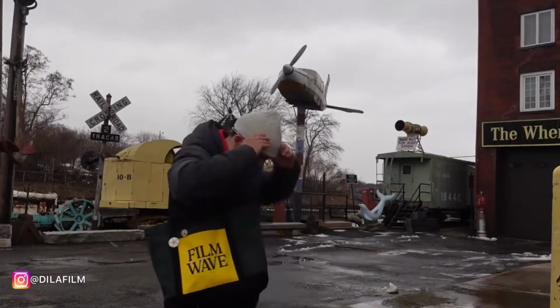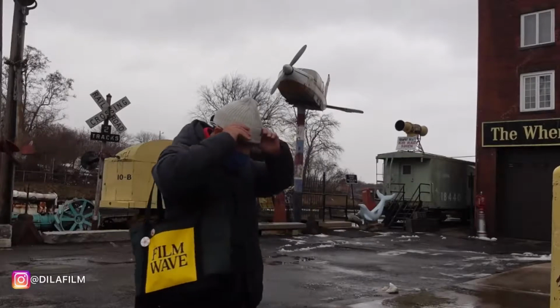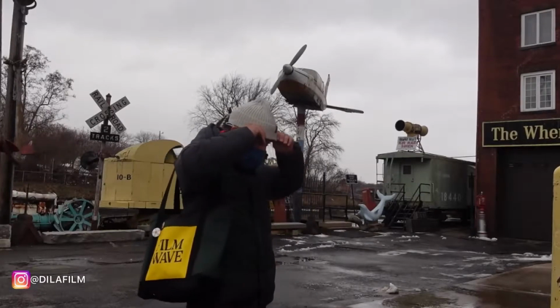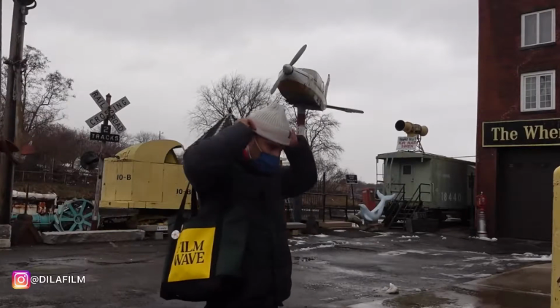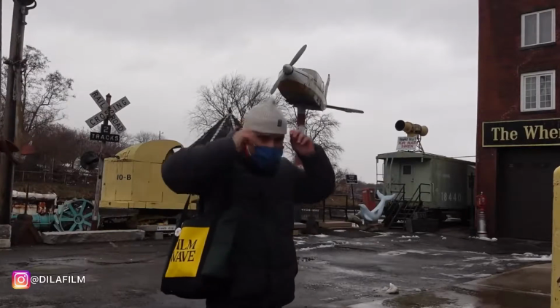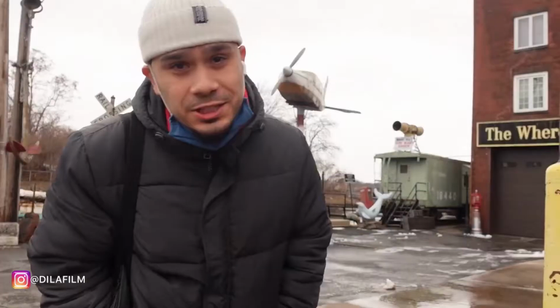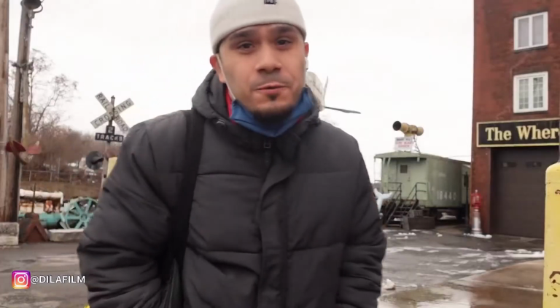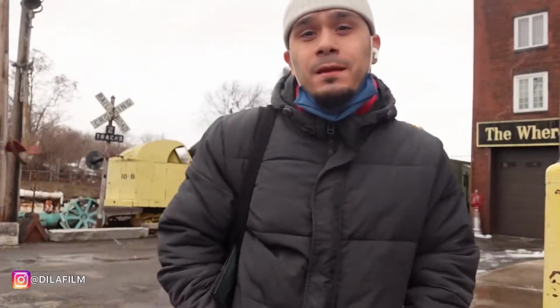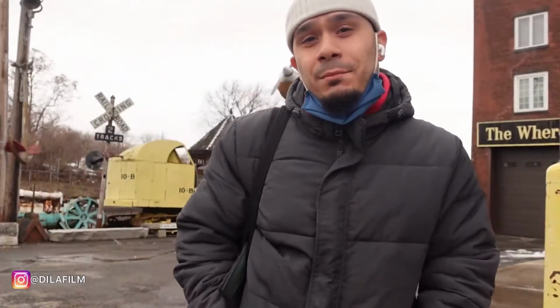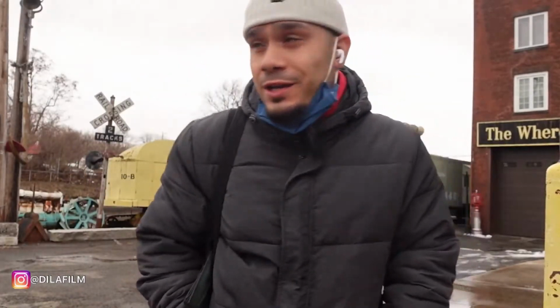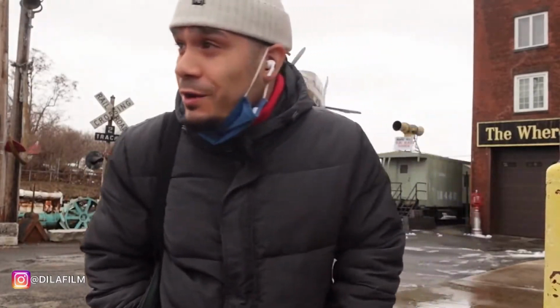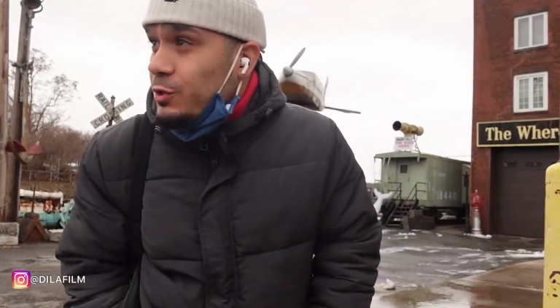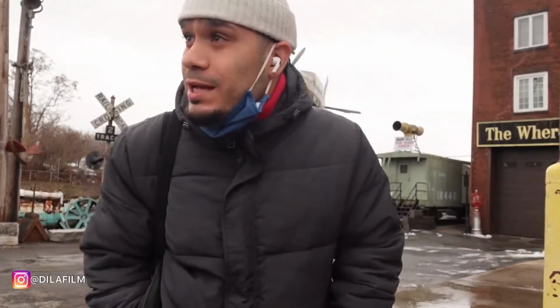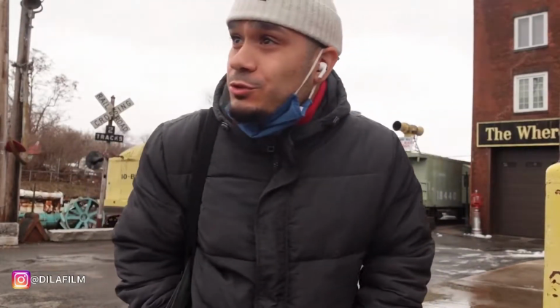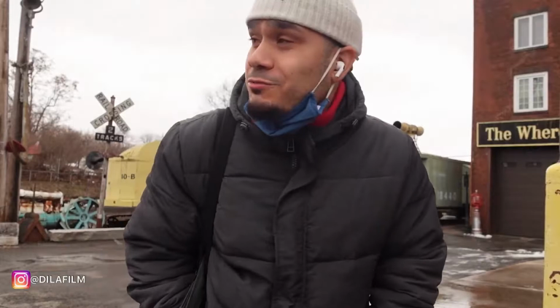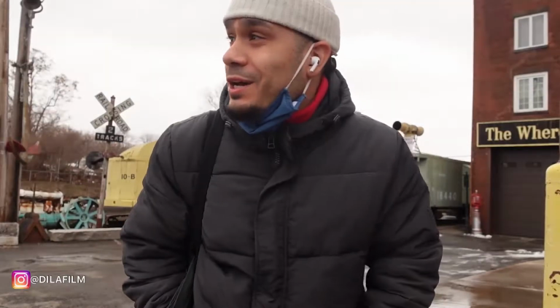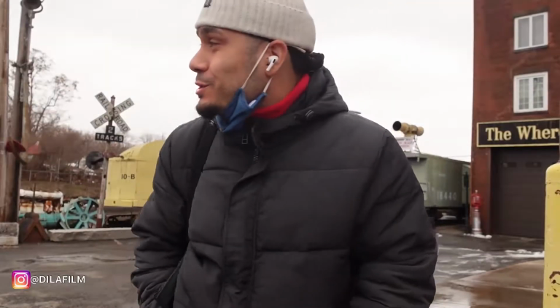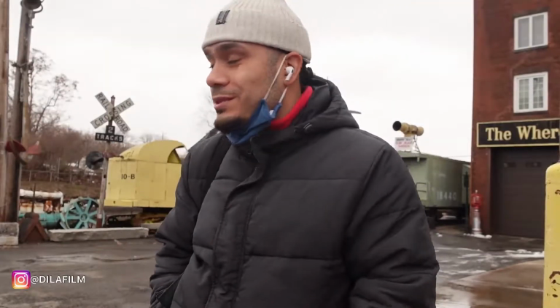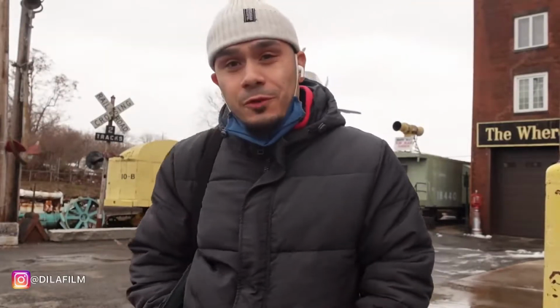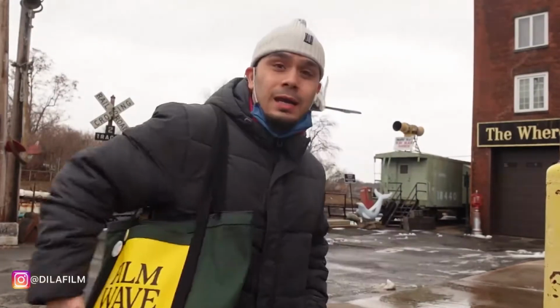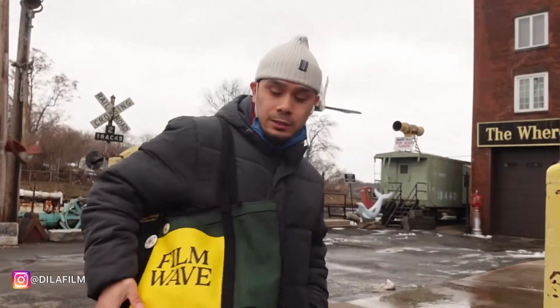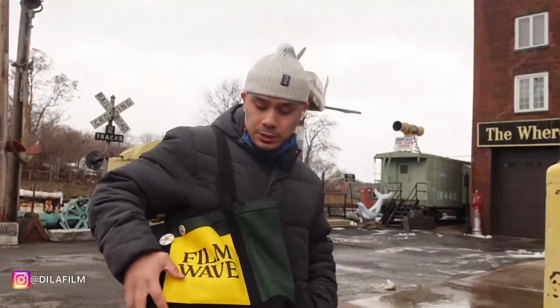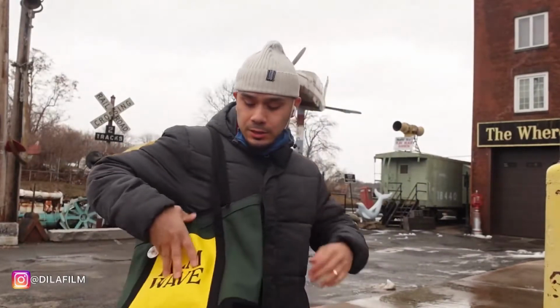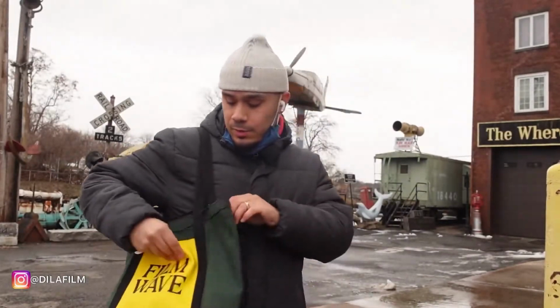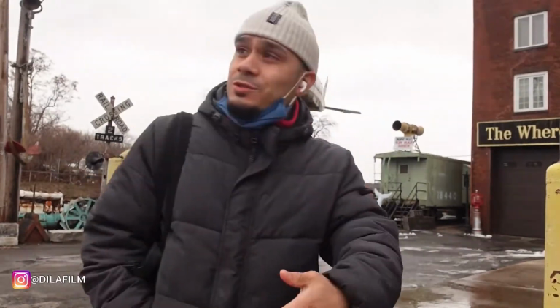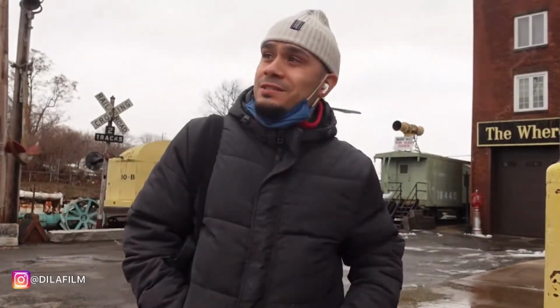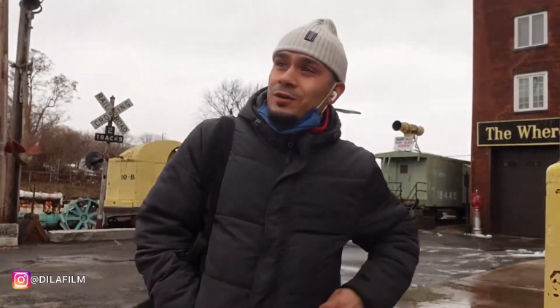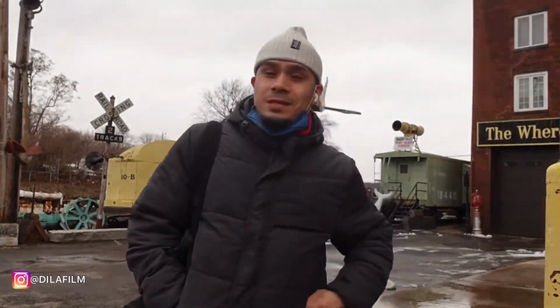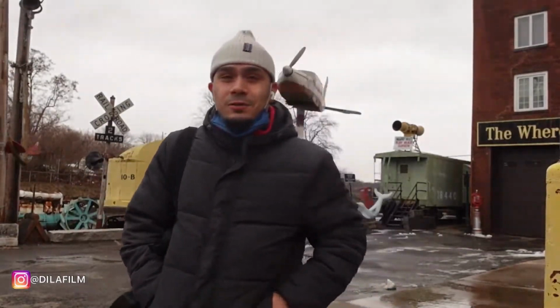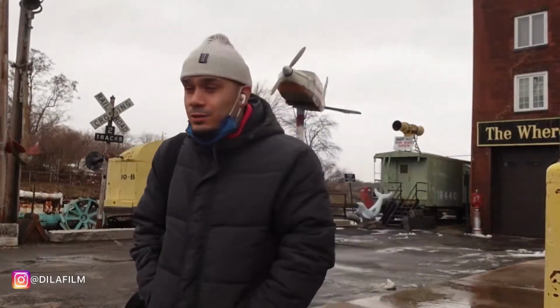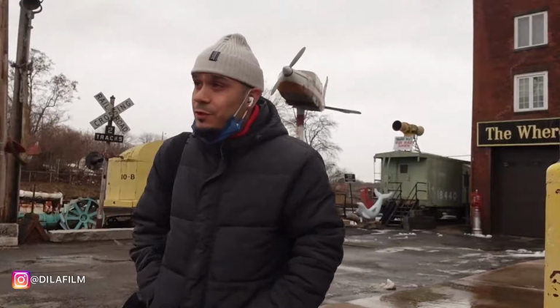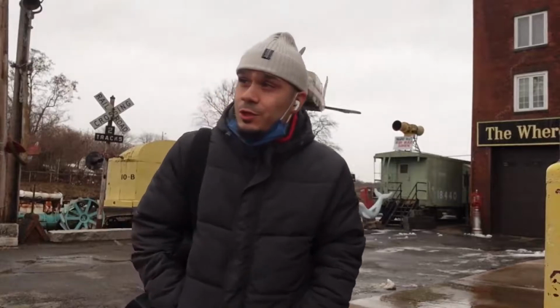What's good guys? Welcome back to my channel. I'm out here at Holyoke, Massachusetts right now, shooting some film. I got the Yashica D with me. Through today's video, I'm going to take you guys on a film journey.